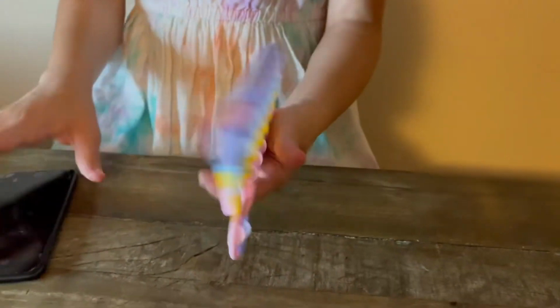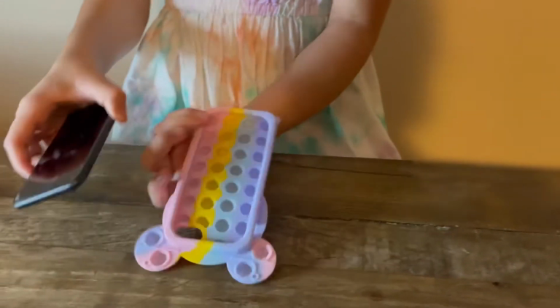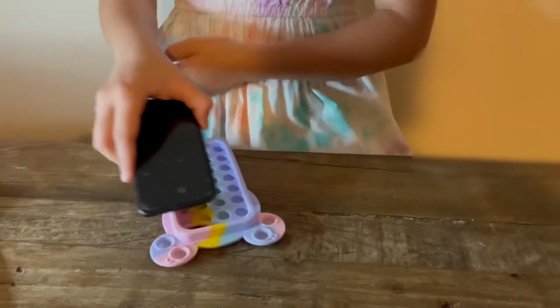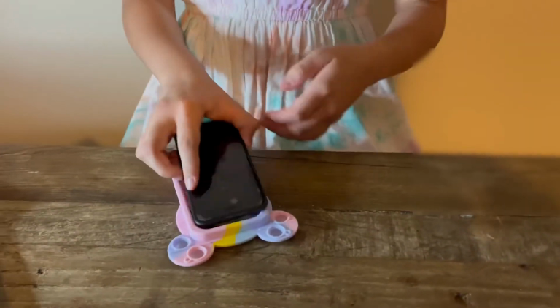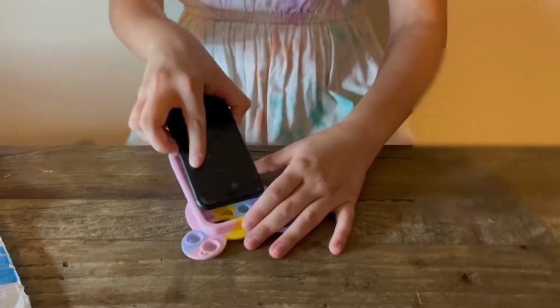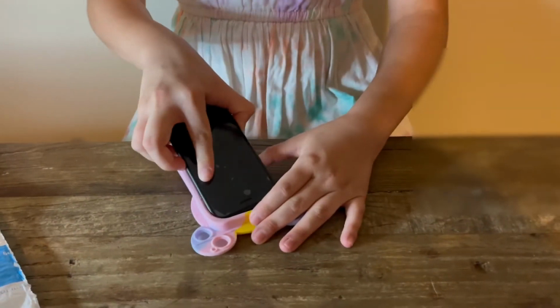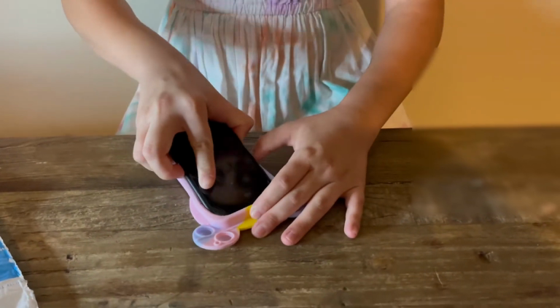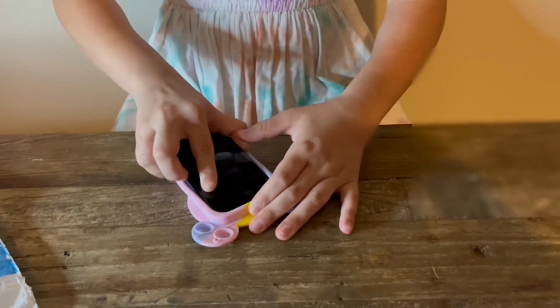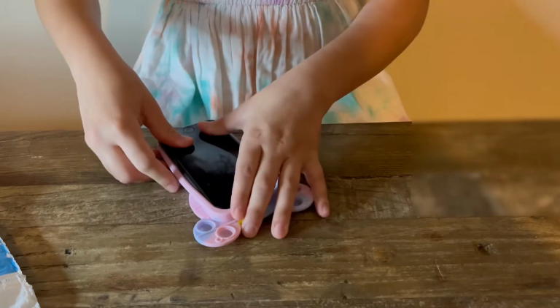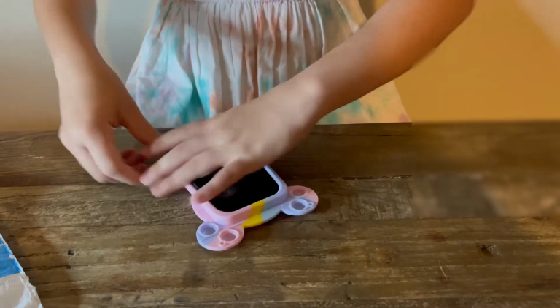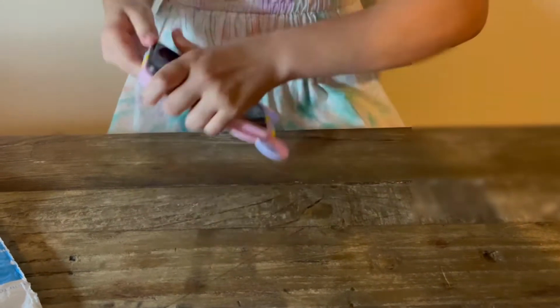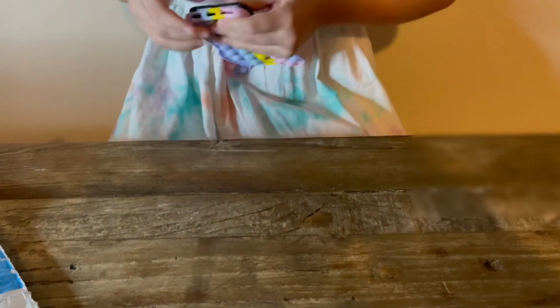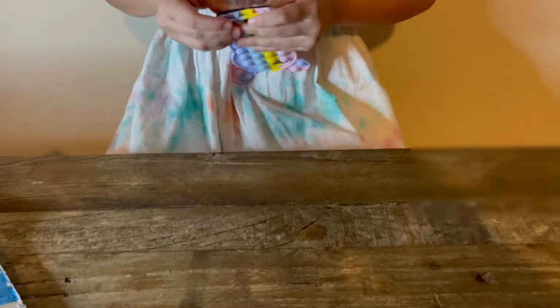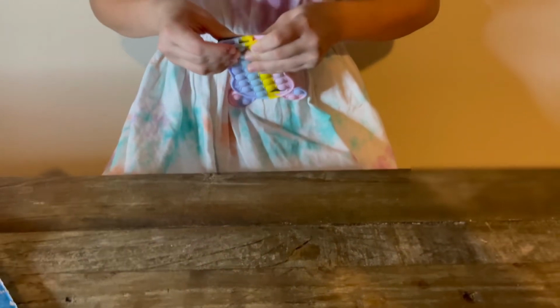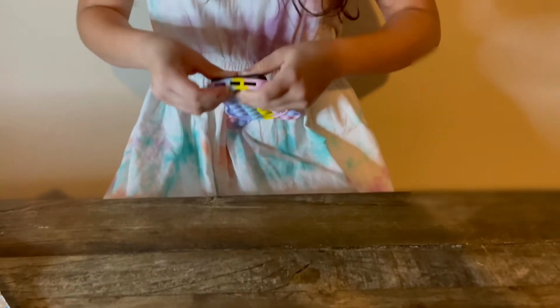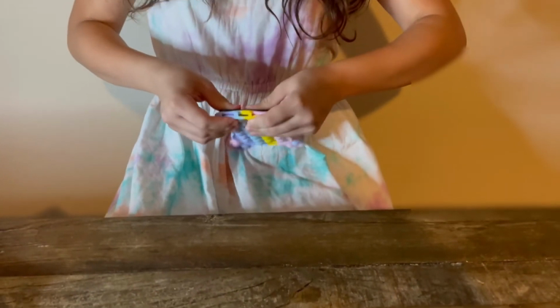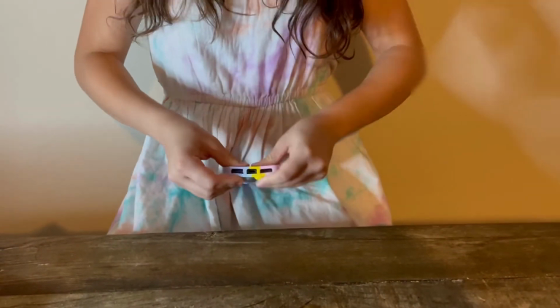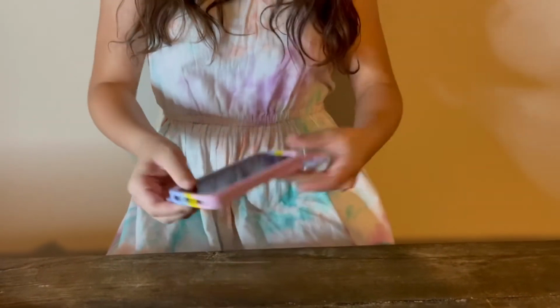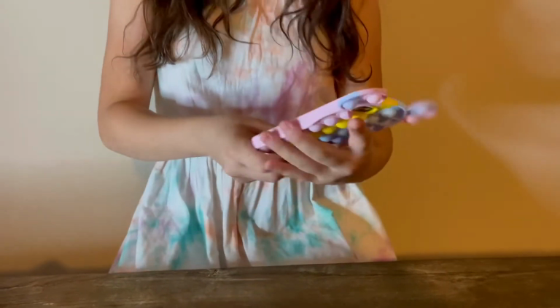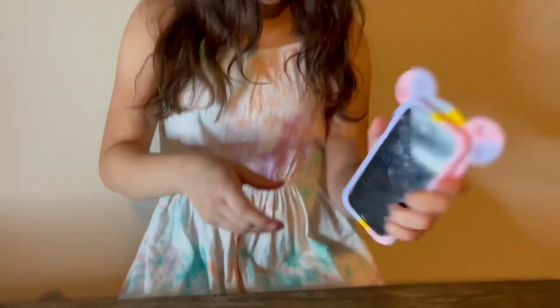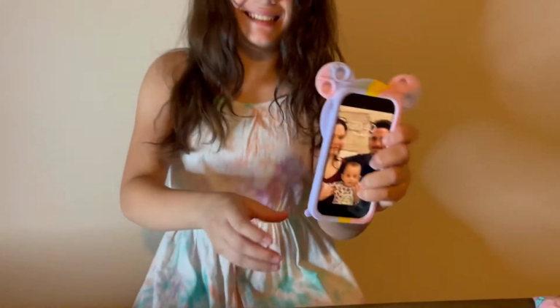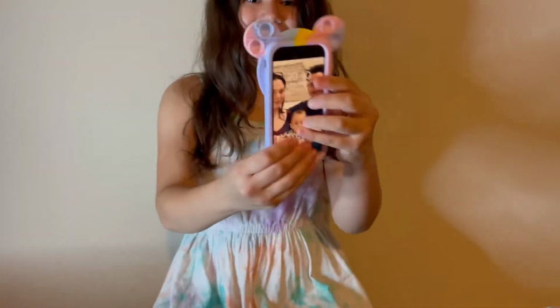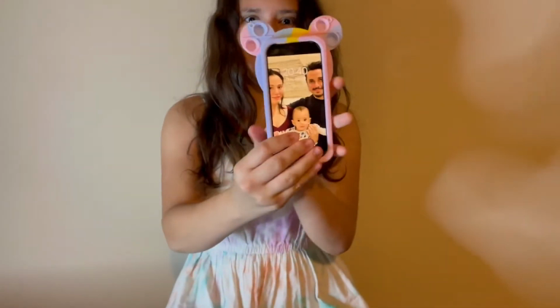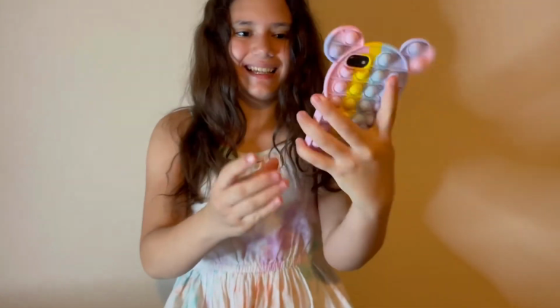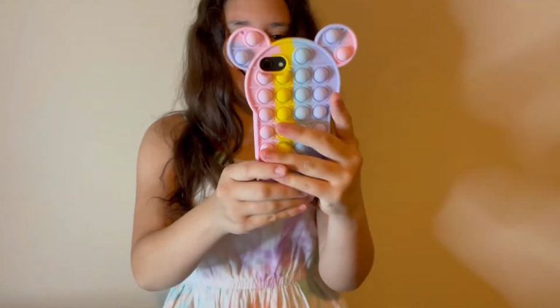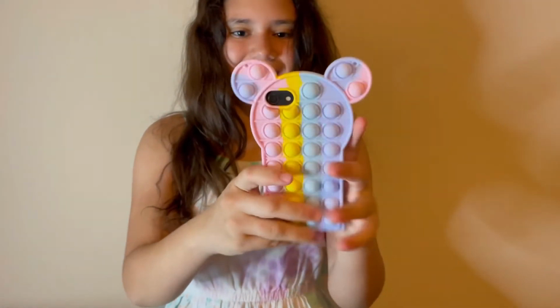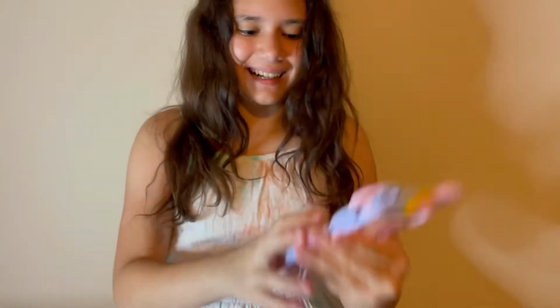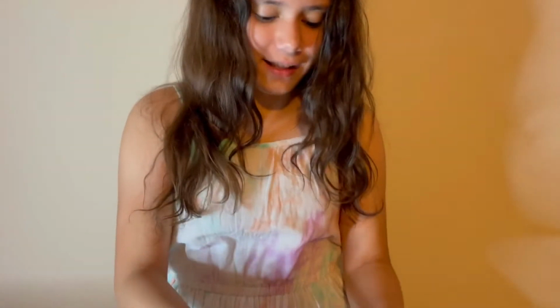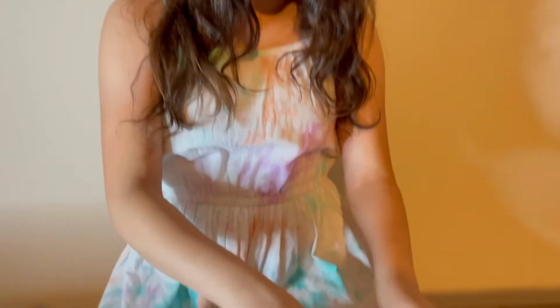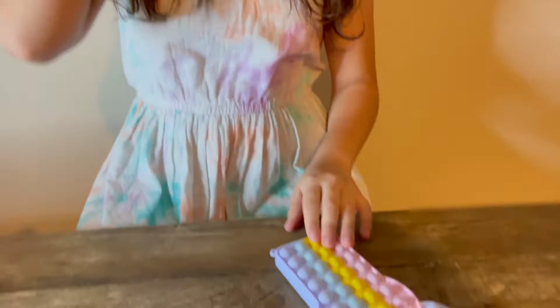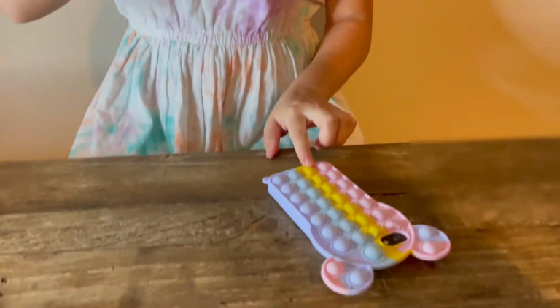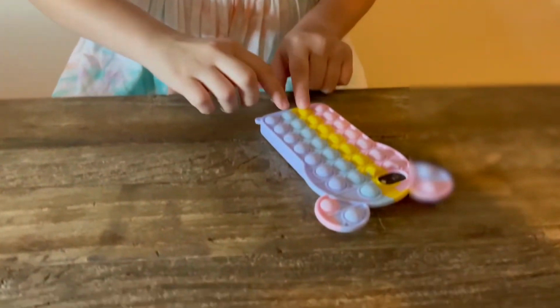Okay it's in — oh wow, looks so nice! Okay let's do the pop with the phone in.